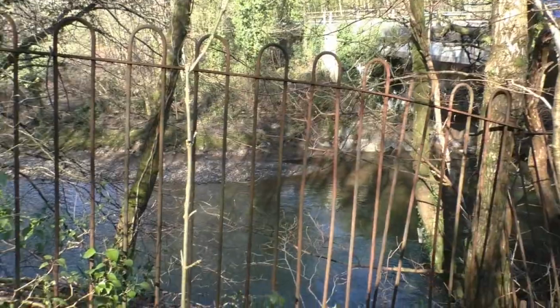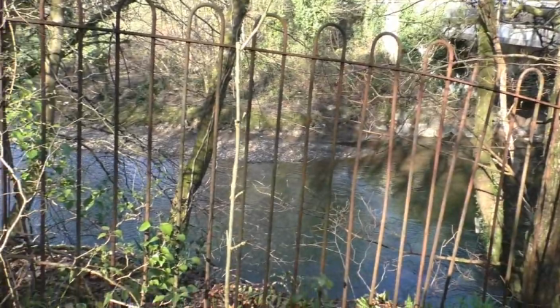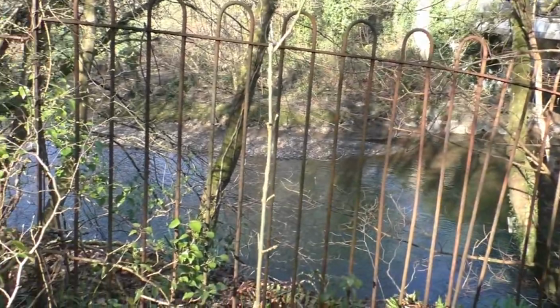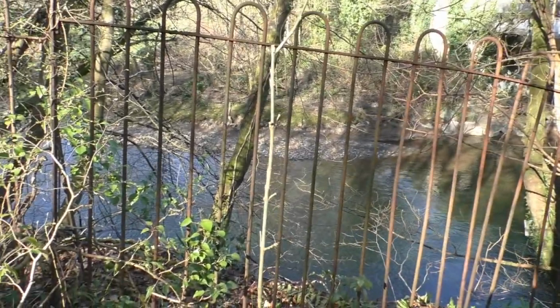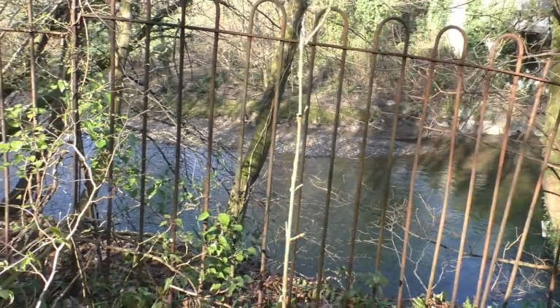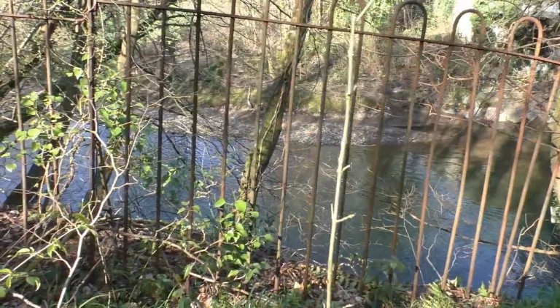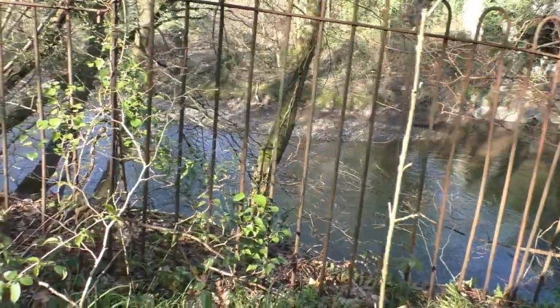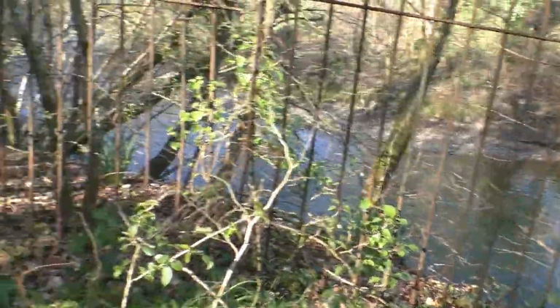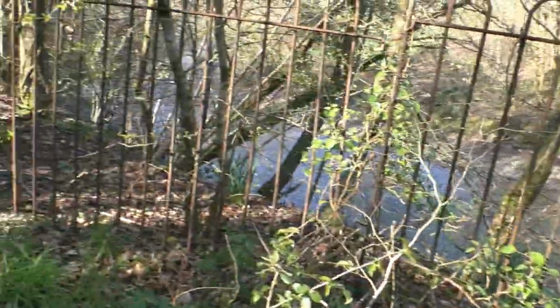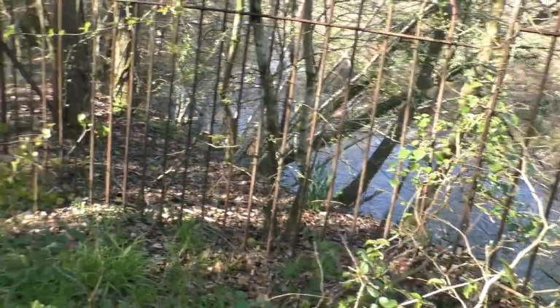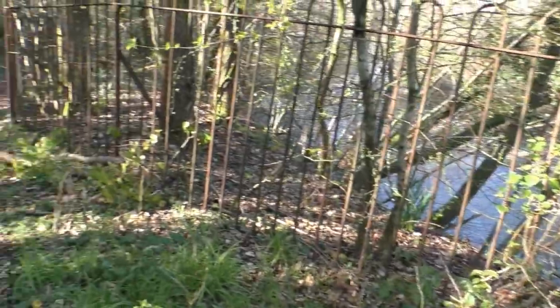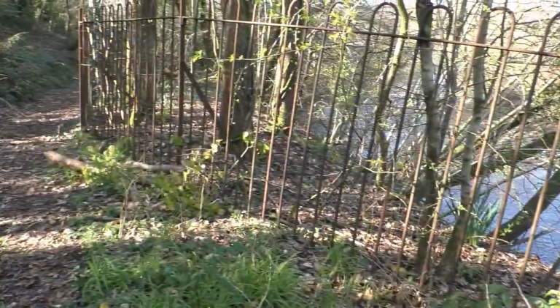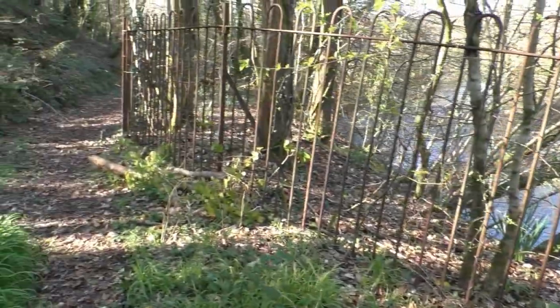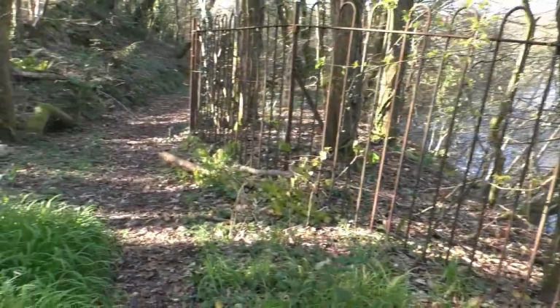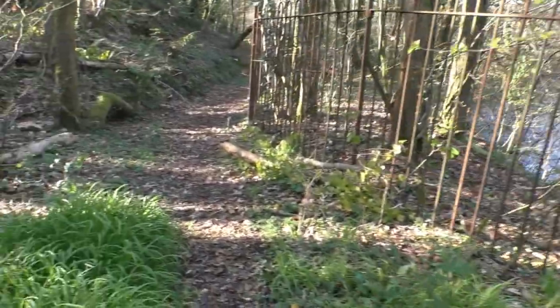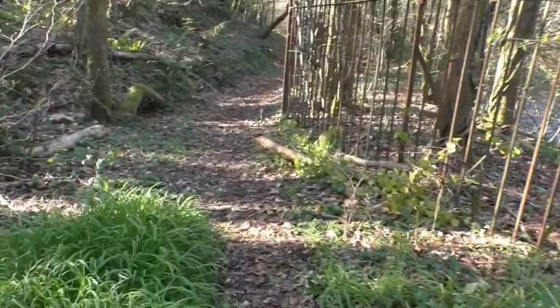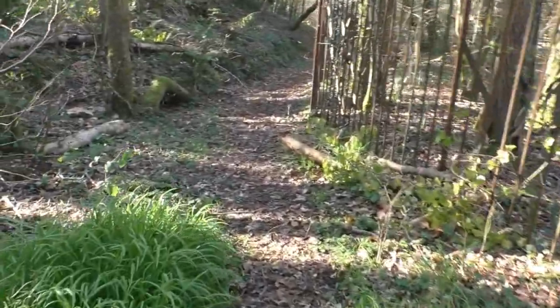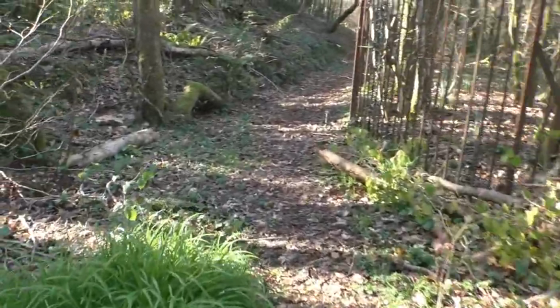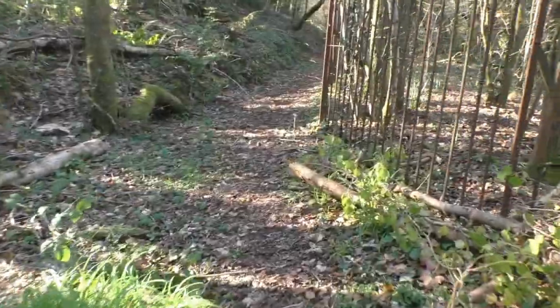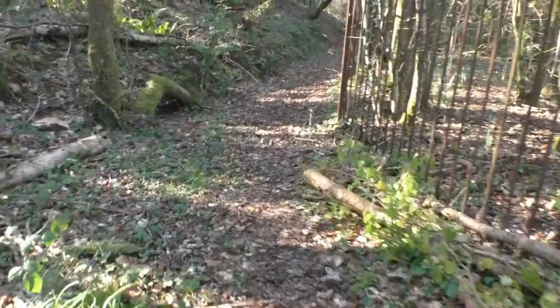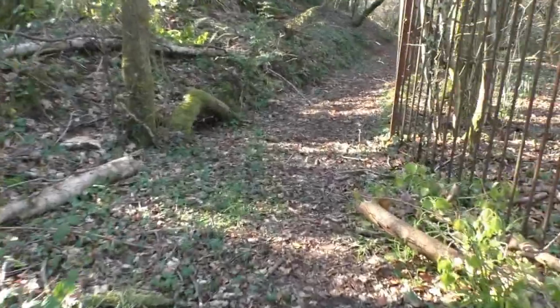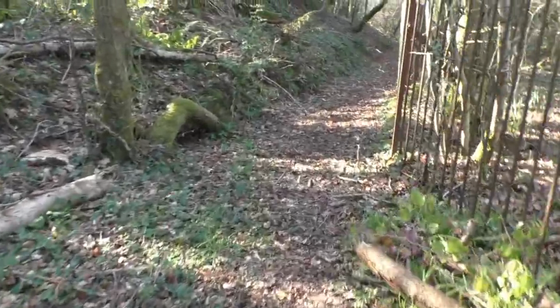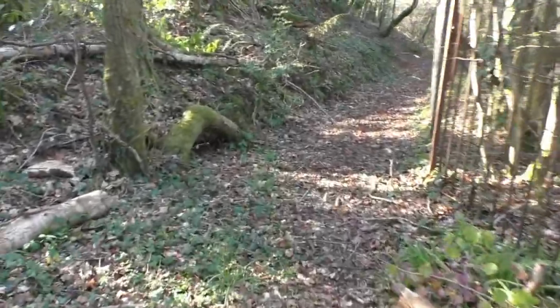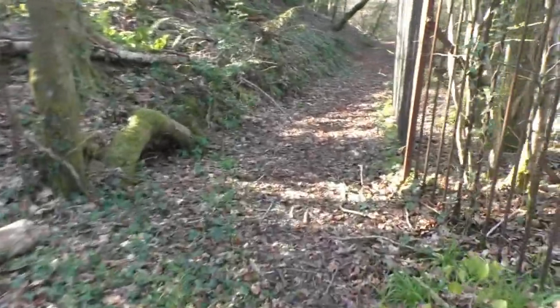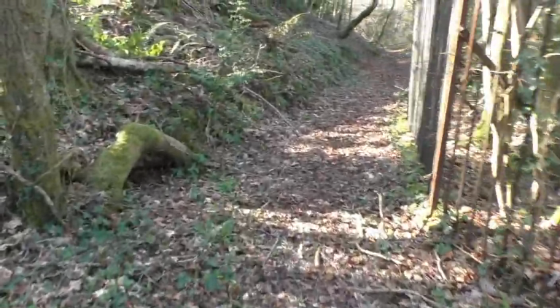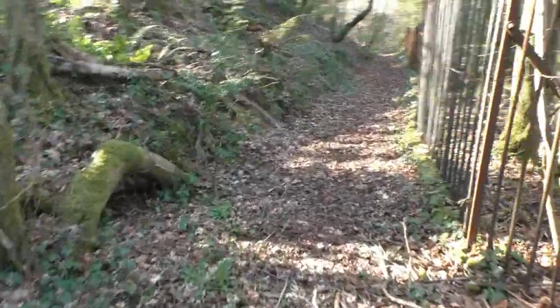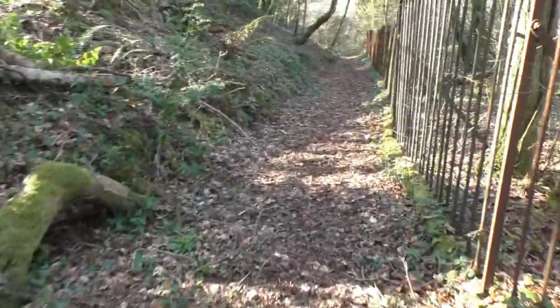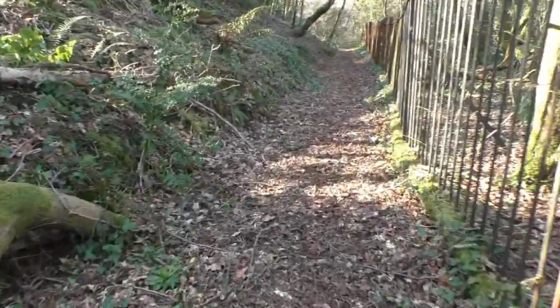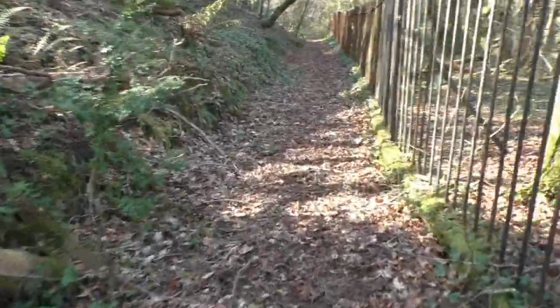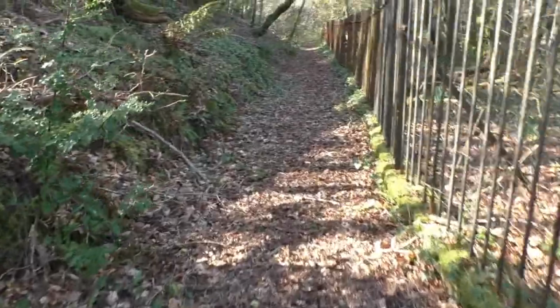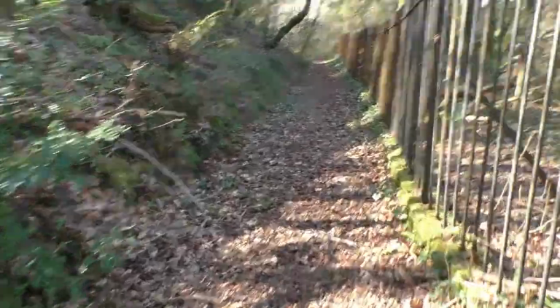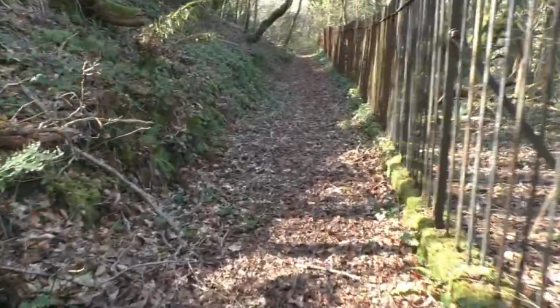Here is the River Ovmore down here. And along here, this footpath leads up to the steps on Bruggen Road, Abakempe. We shall take a little stroll along here.